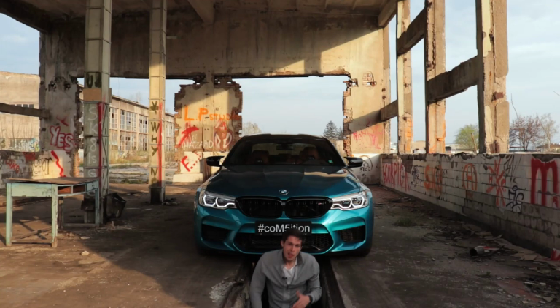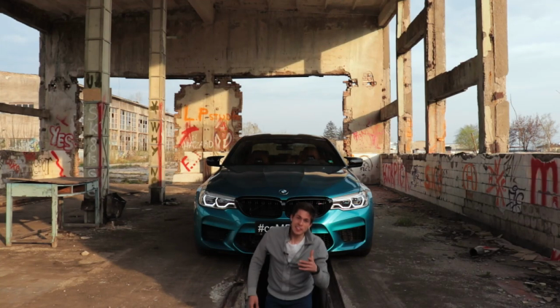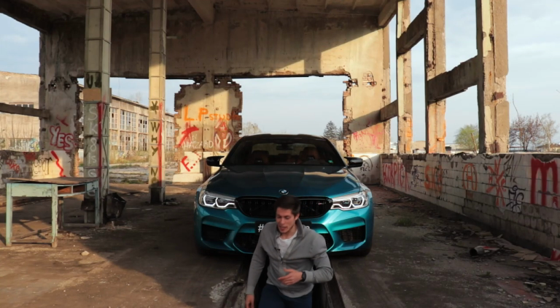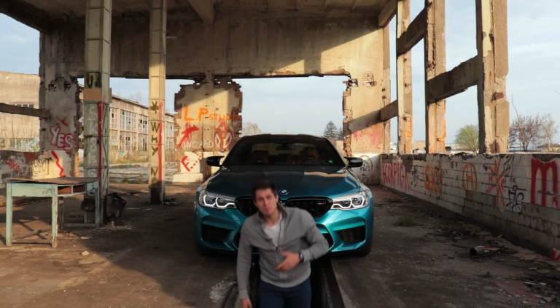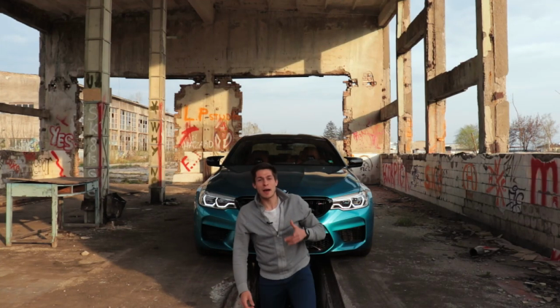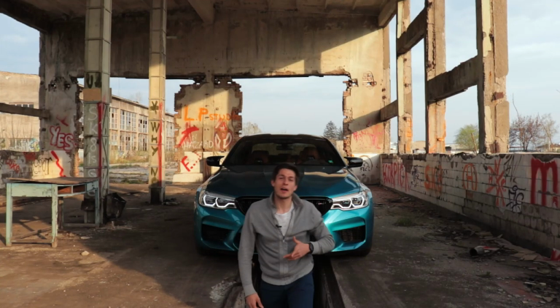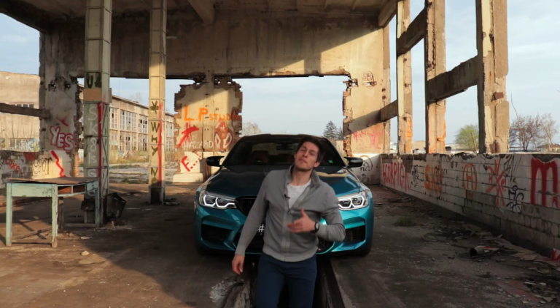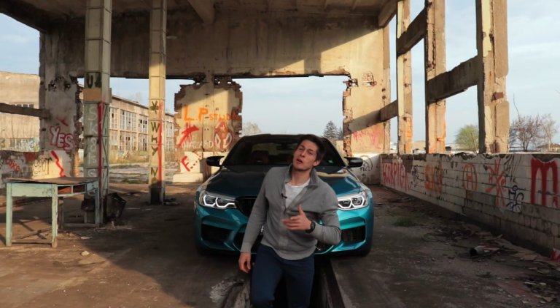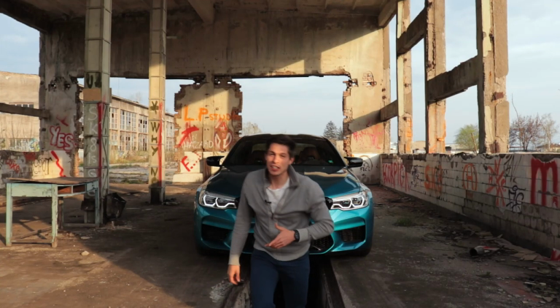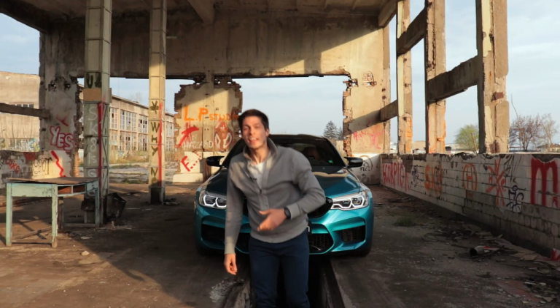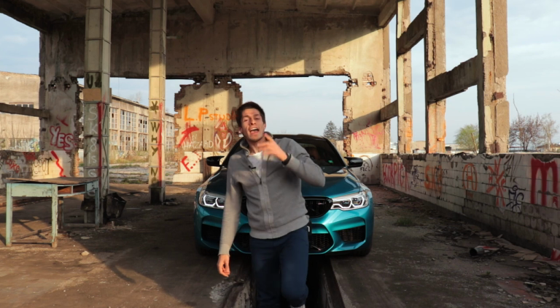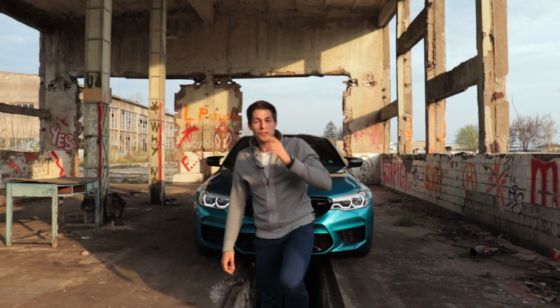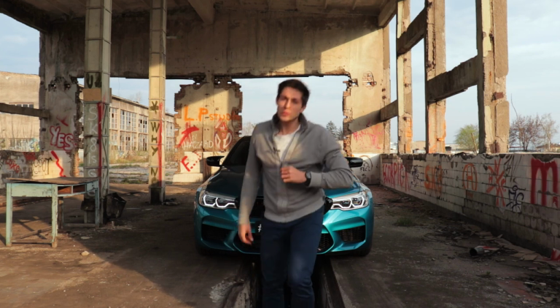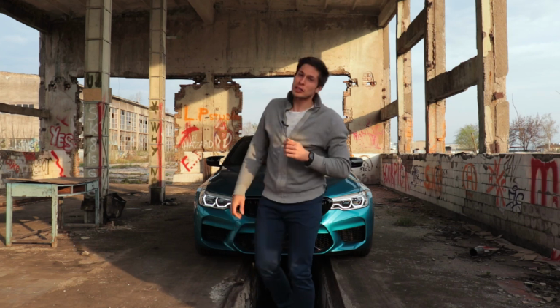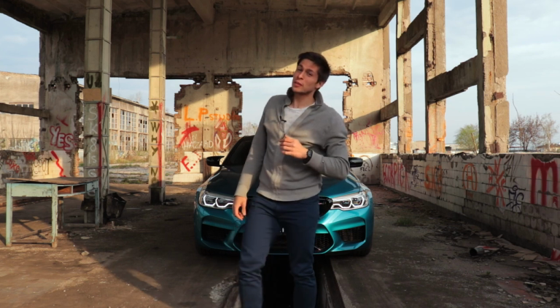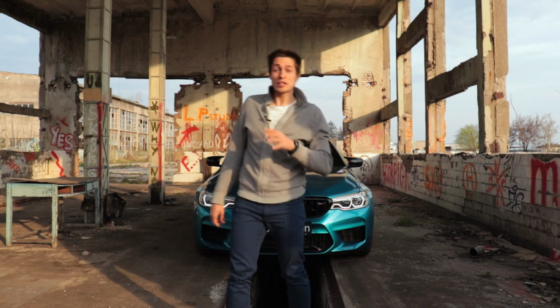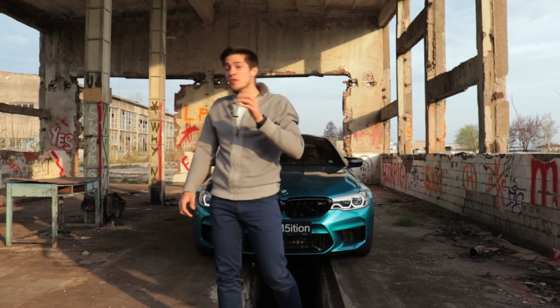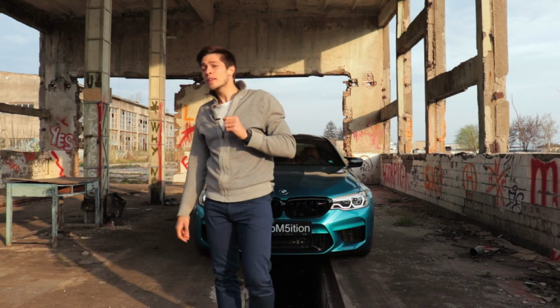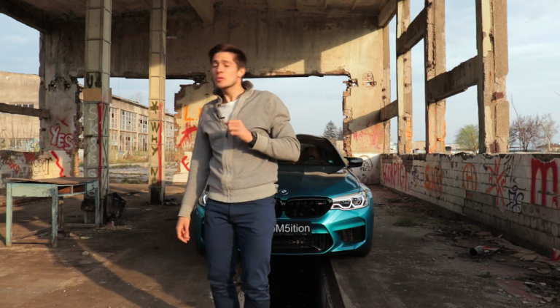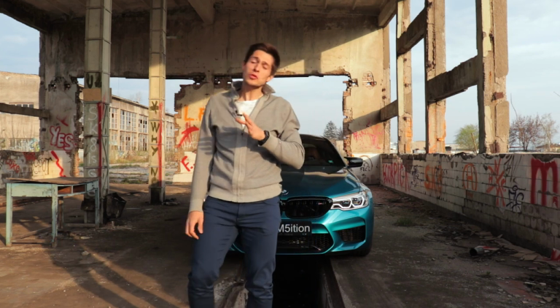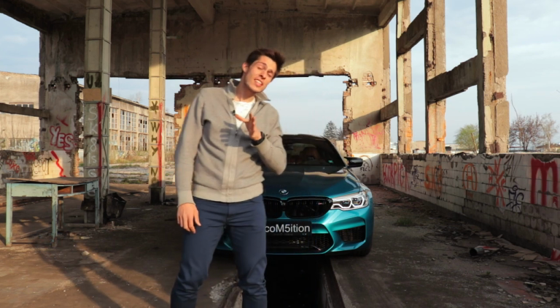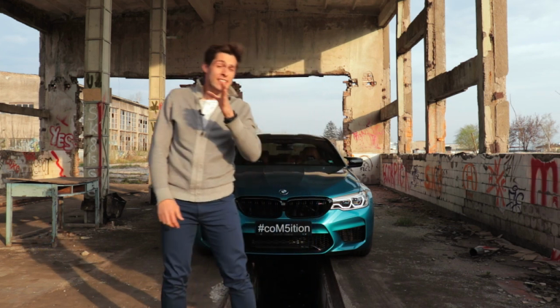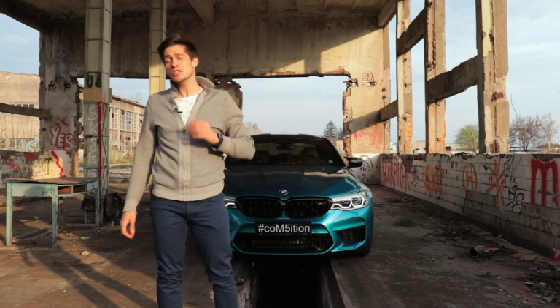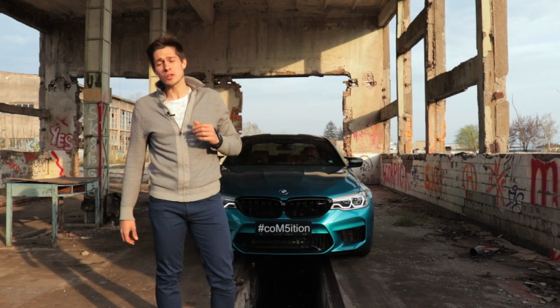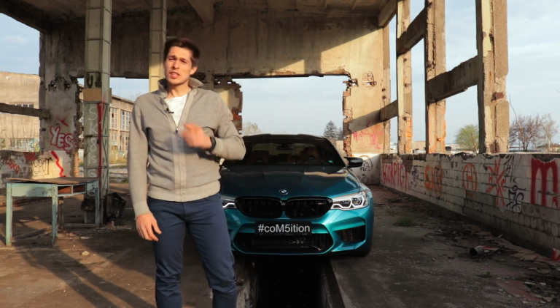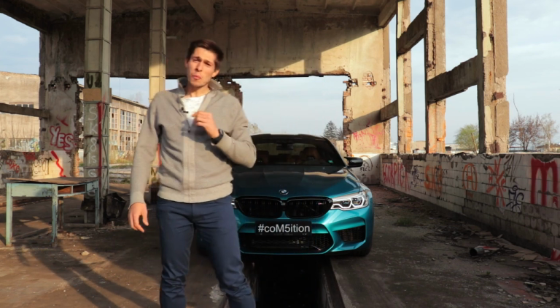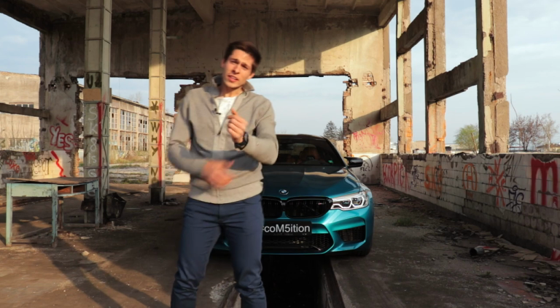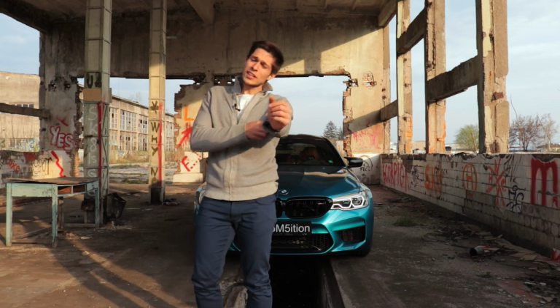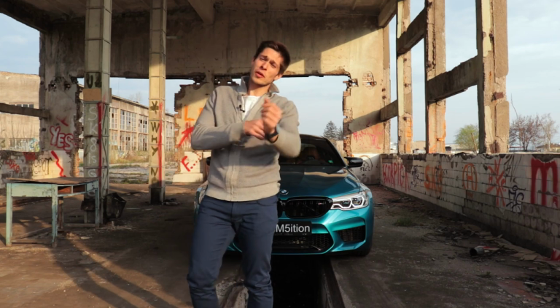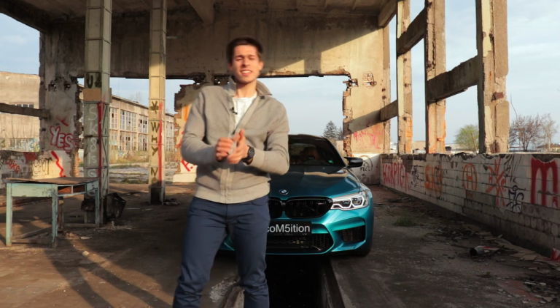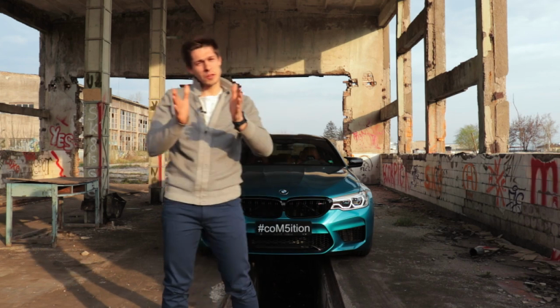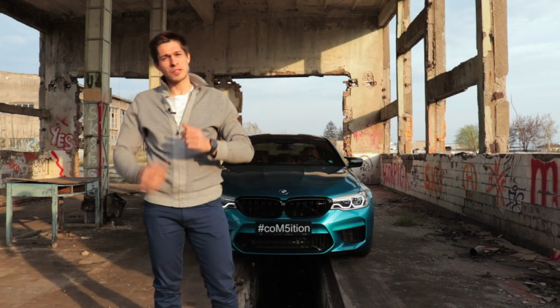This is the BMW M5 Competition, and in the first 2,000 kilometers your first maintenance will cost you just 700 euros, so better clean up your hands and do it yourself.